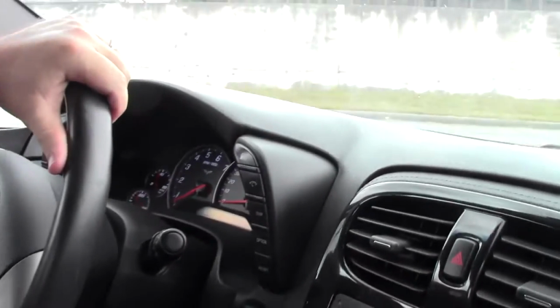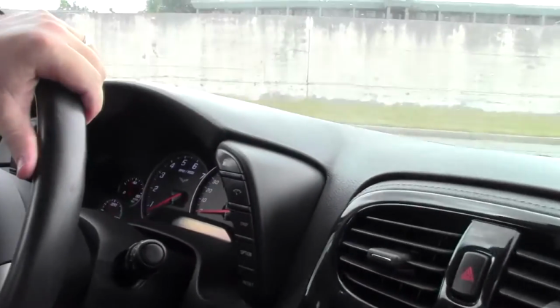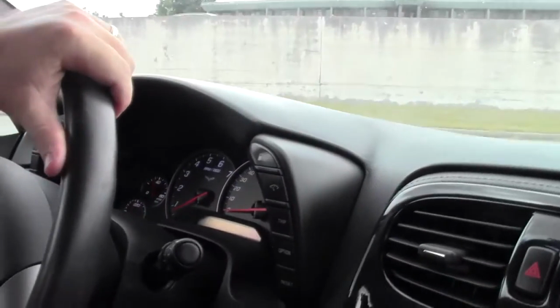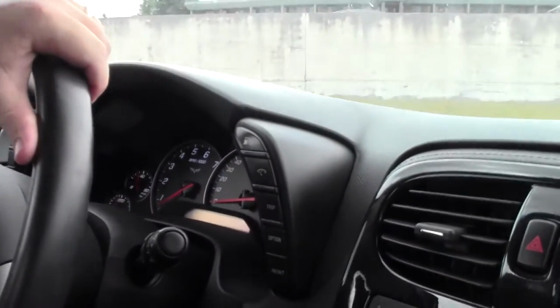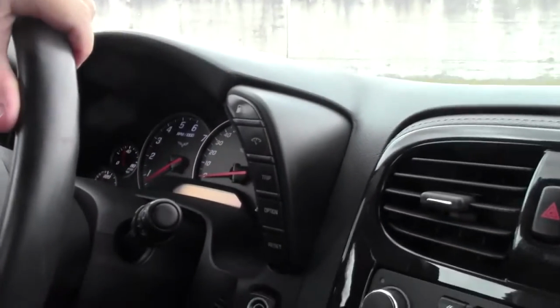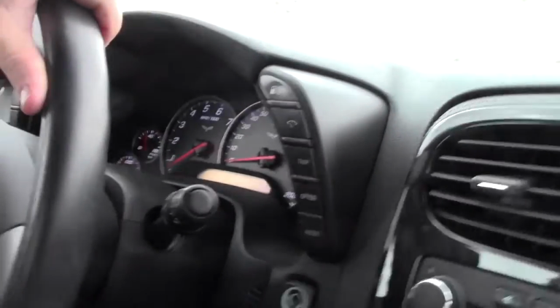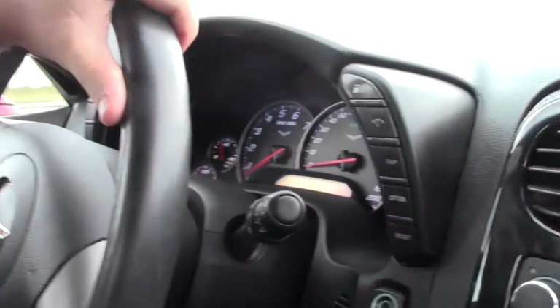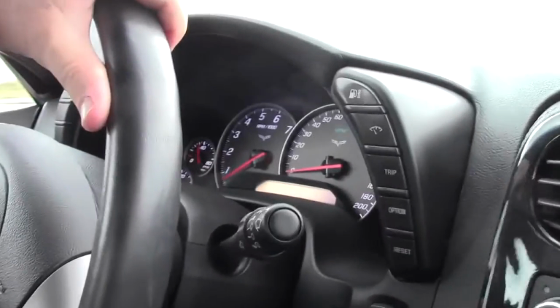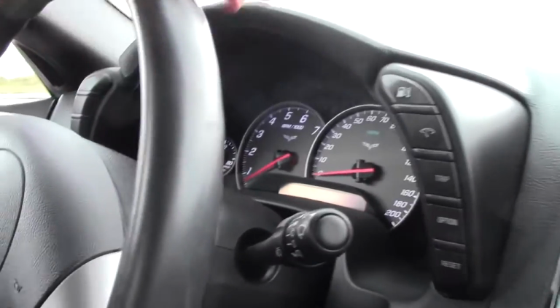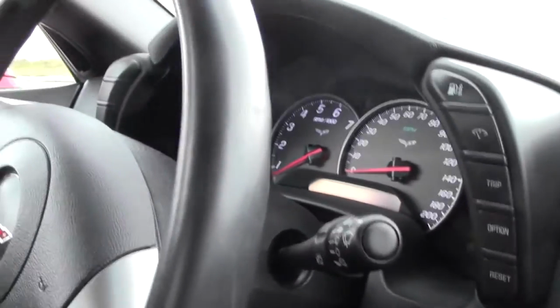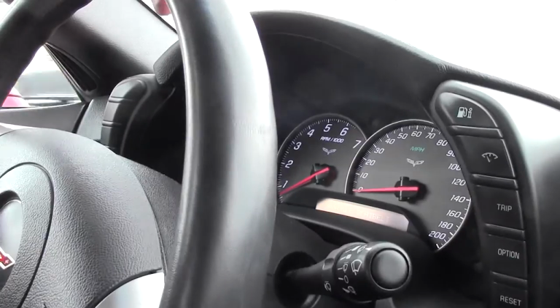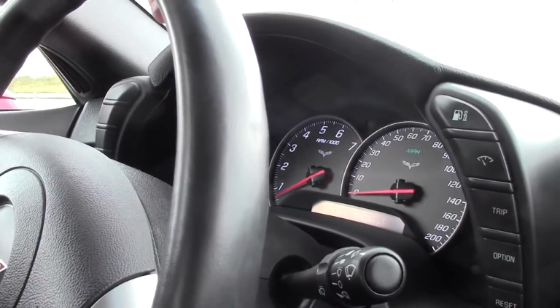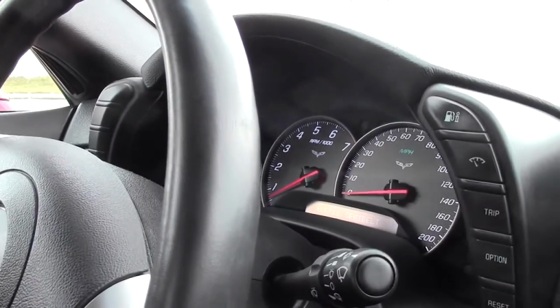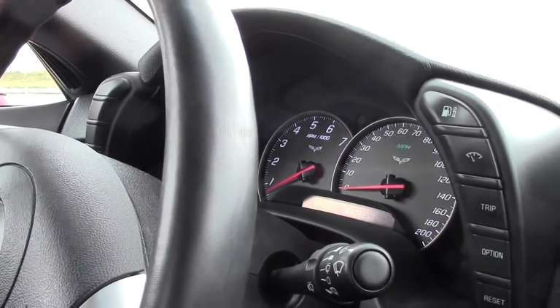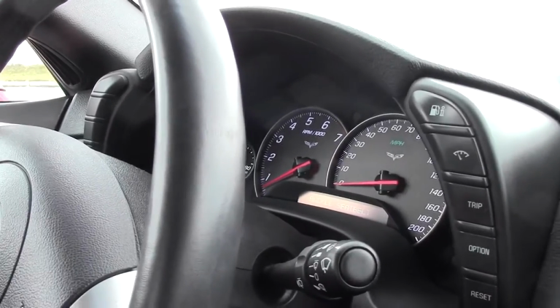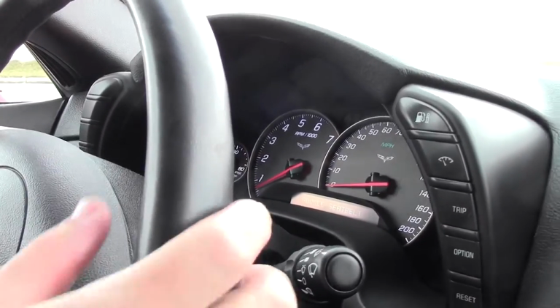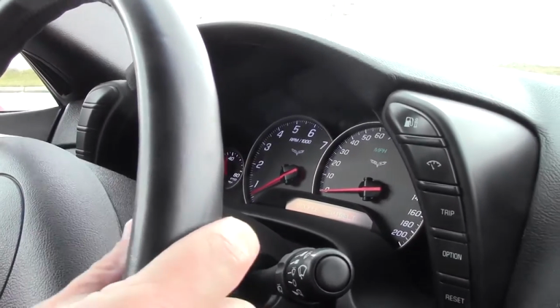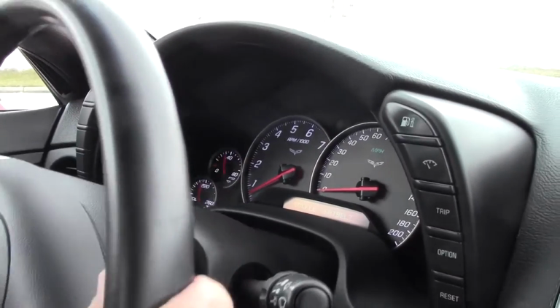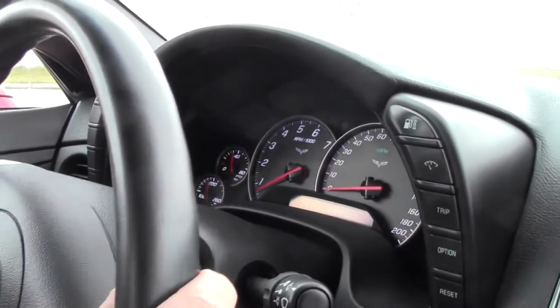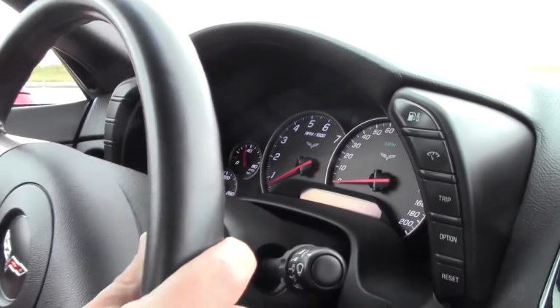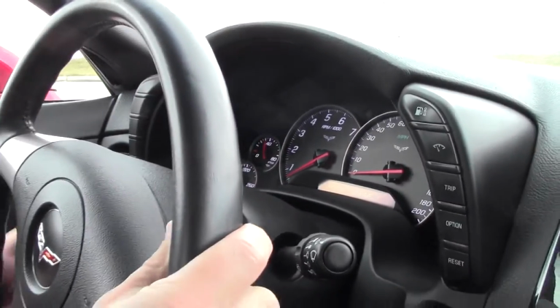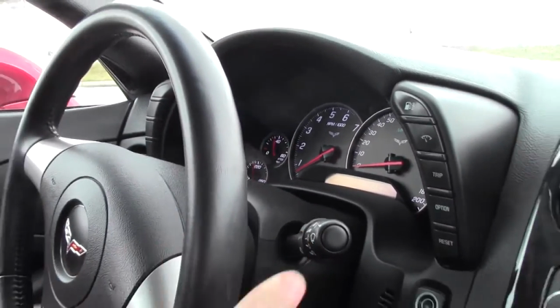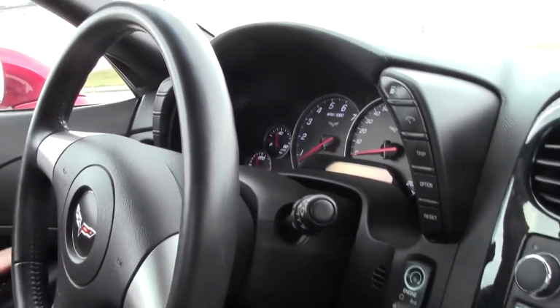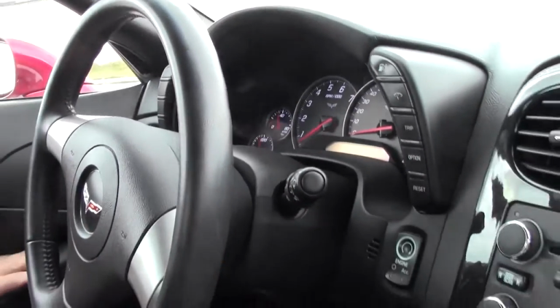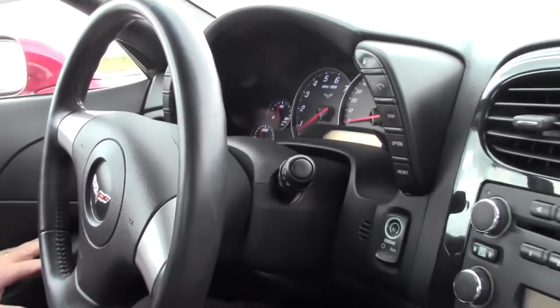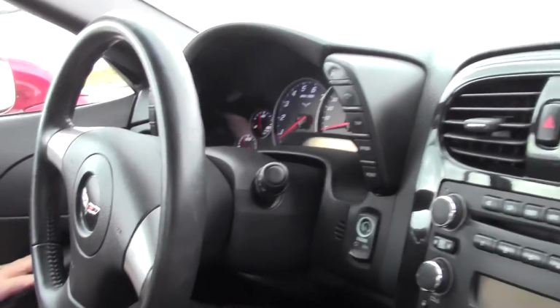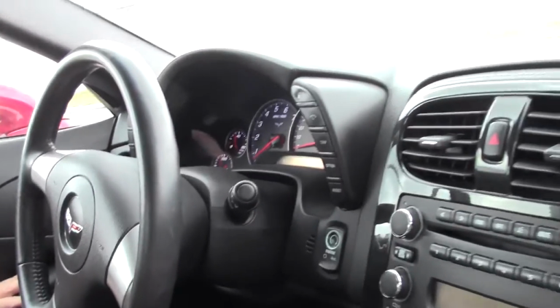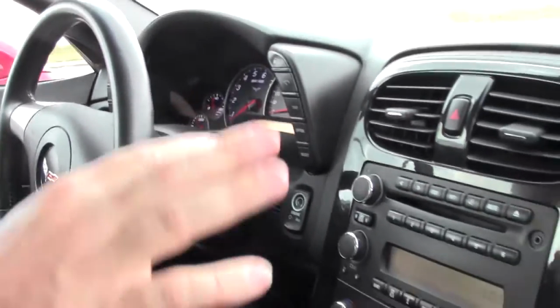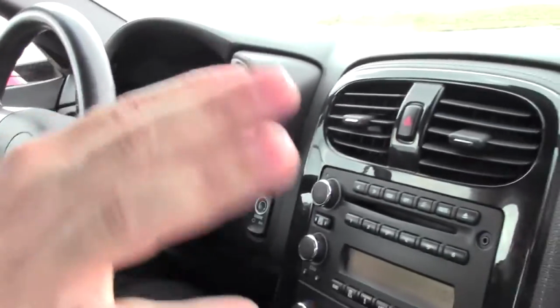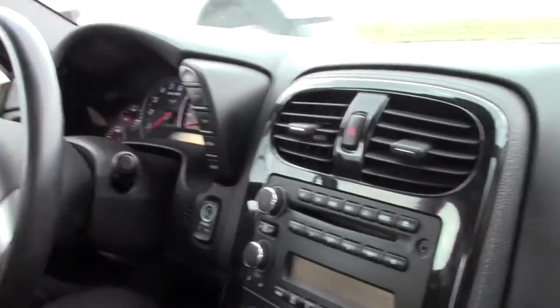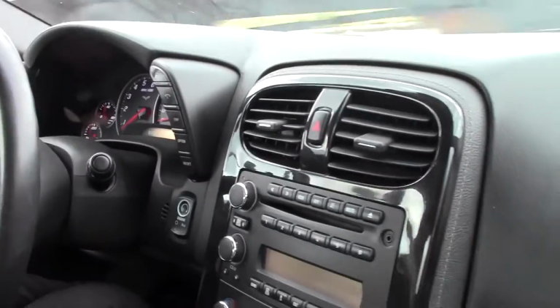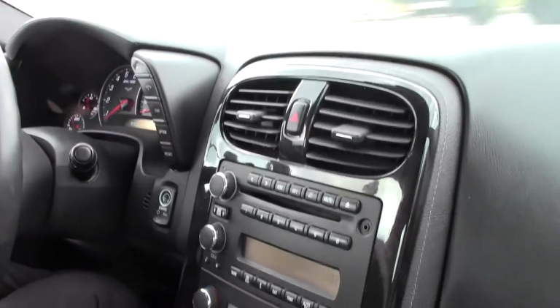Now everybody, 1LT means base trim, so you're going to have the heads up display. It's a tilt wheel, power everything — your doors, windows, locks.